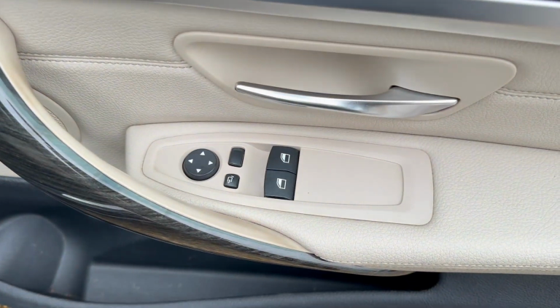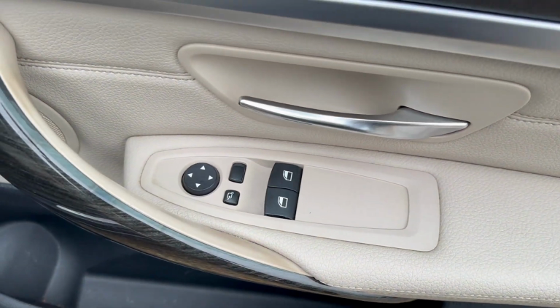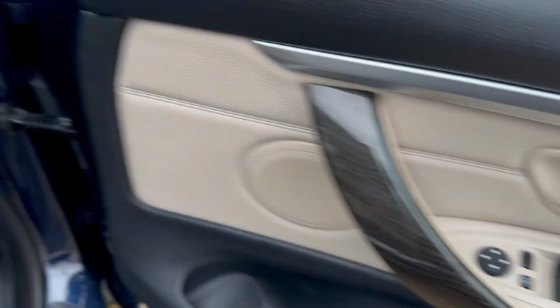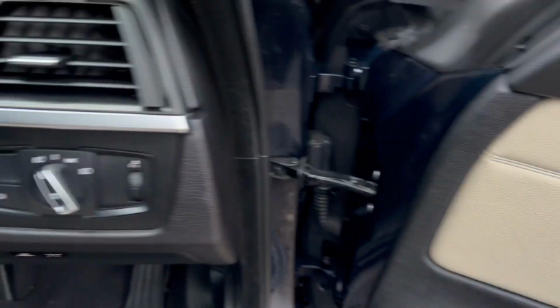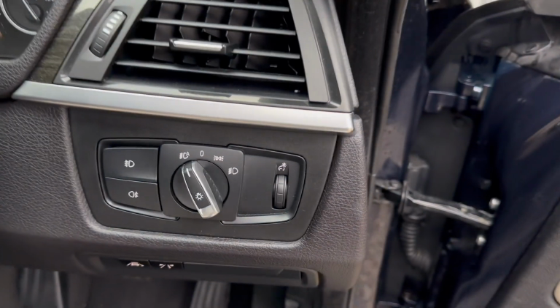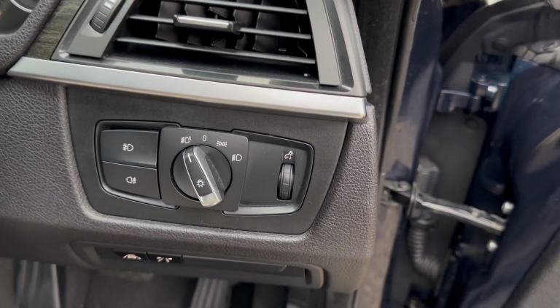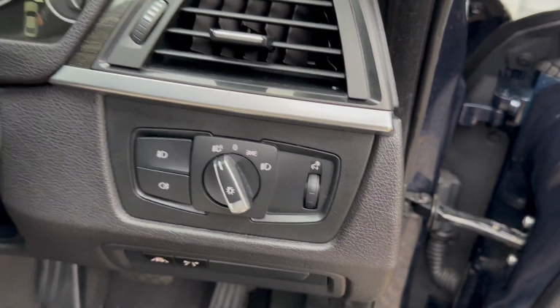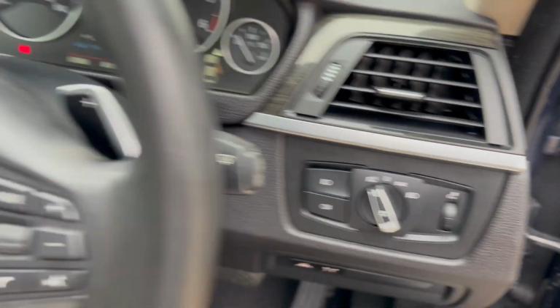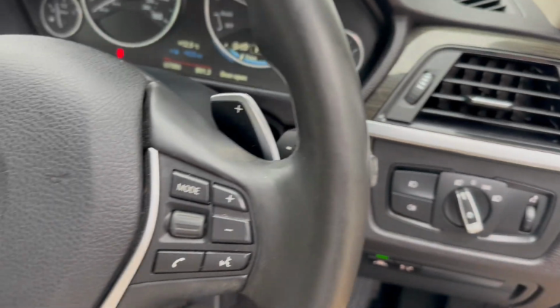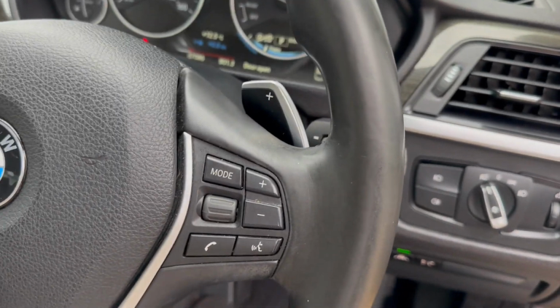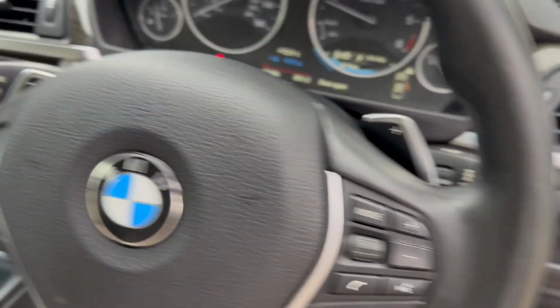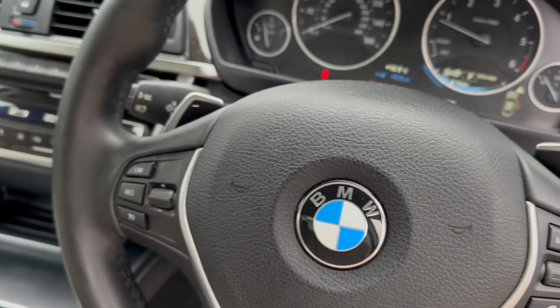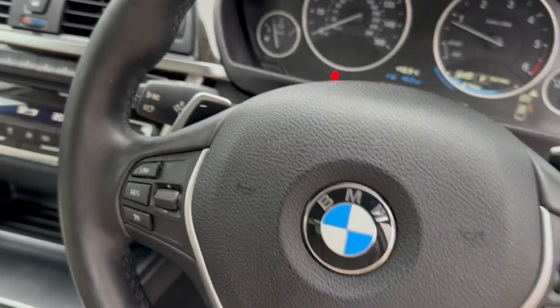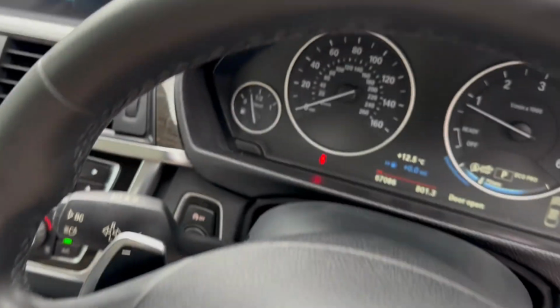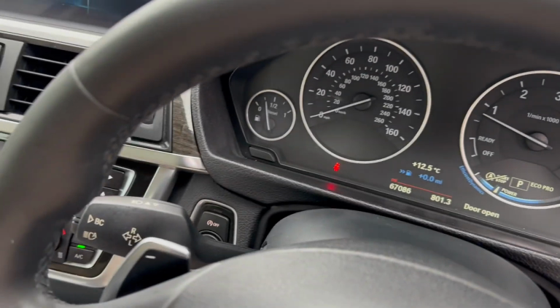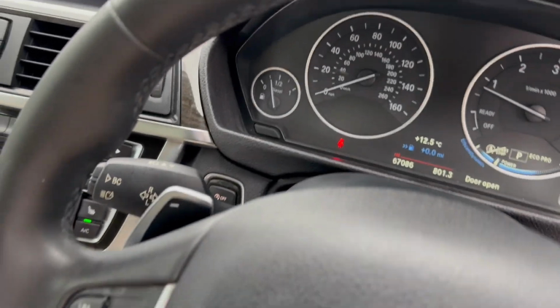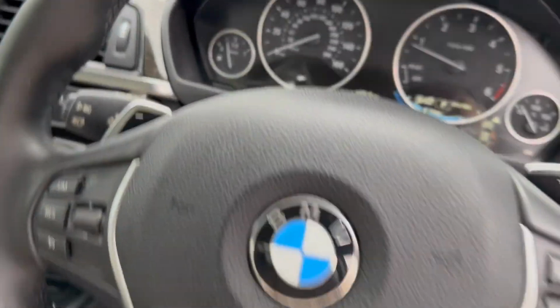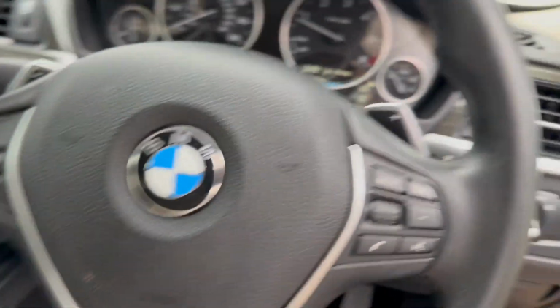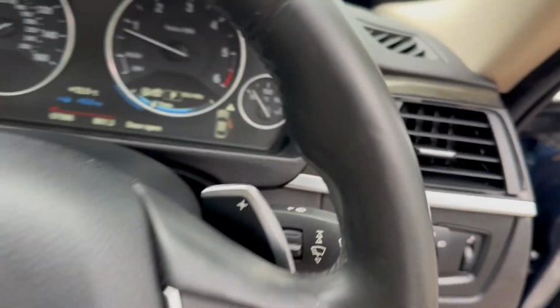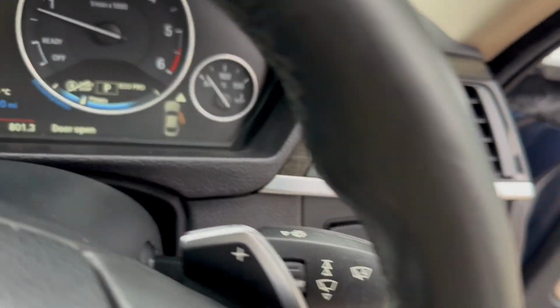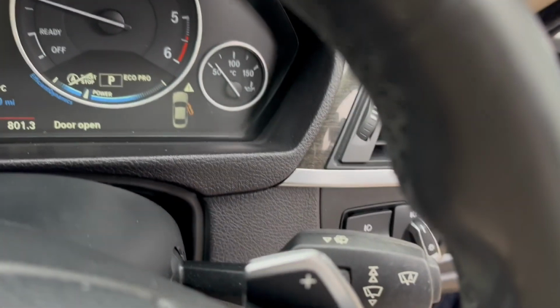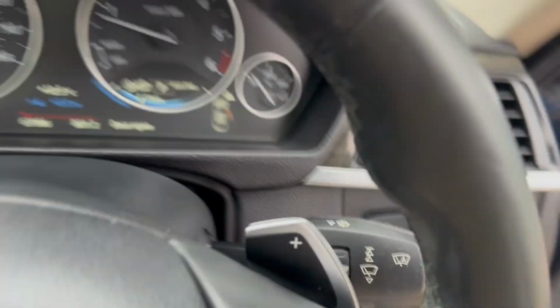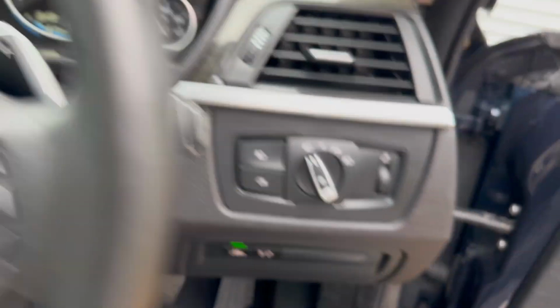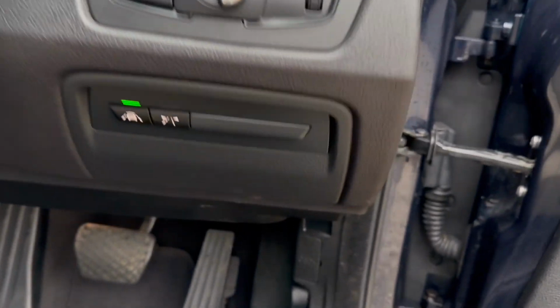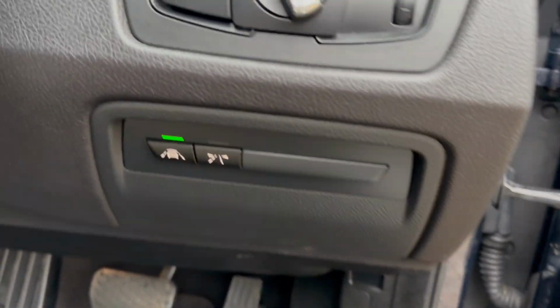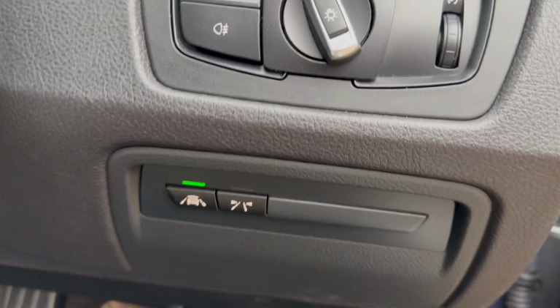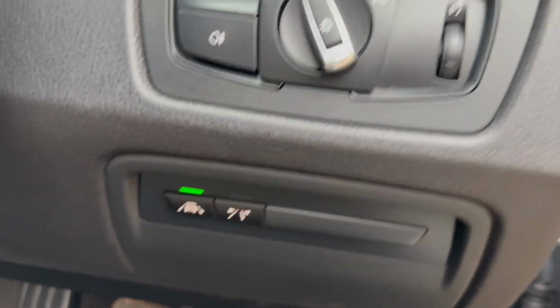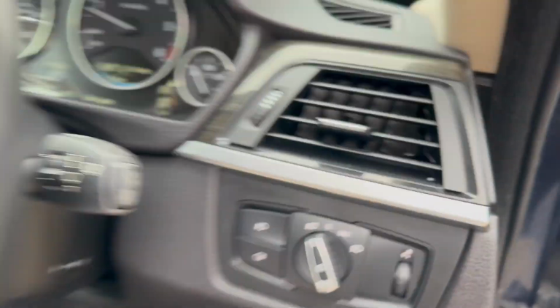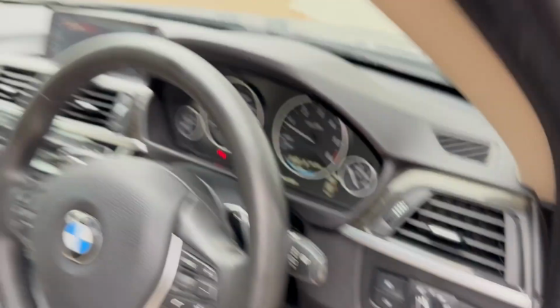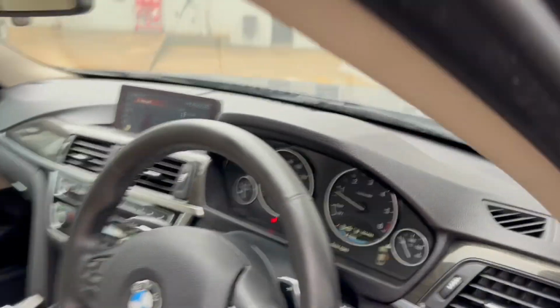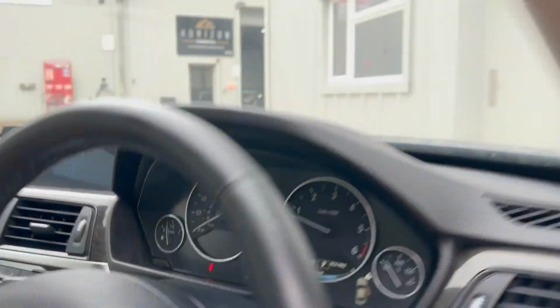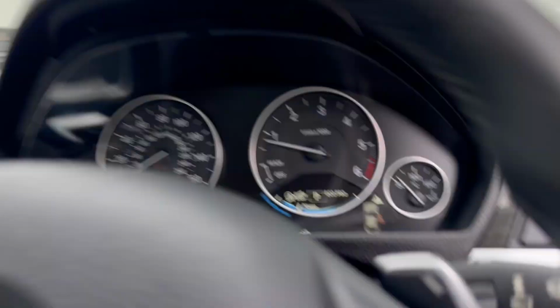Electric windows, power fold mirrors, automatic lights, voice control, controls for the cruise control, onboard computer, indicators and auto wipers. Down here we've got our lane keeping assist.